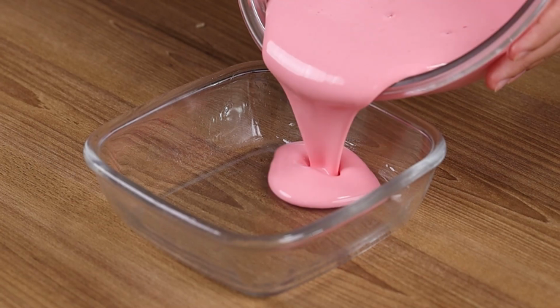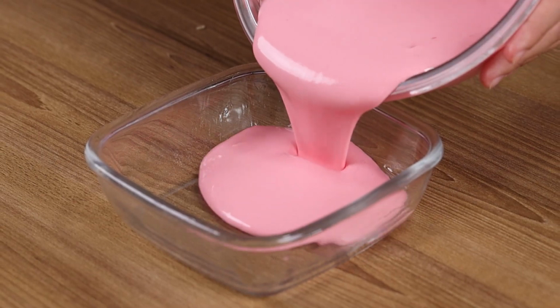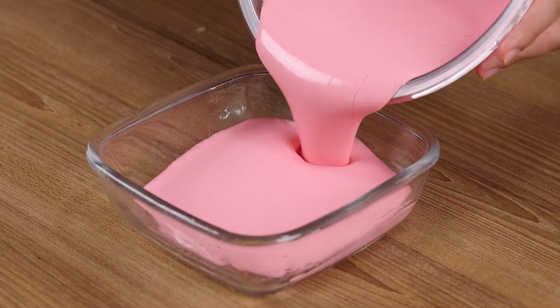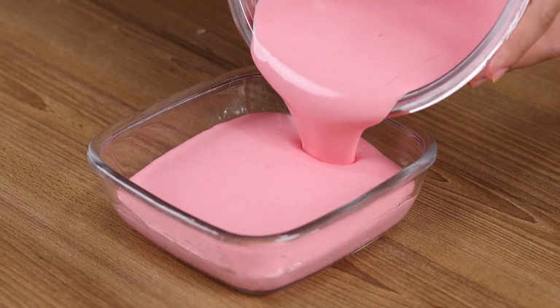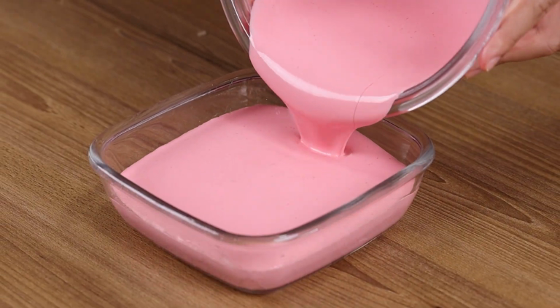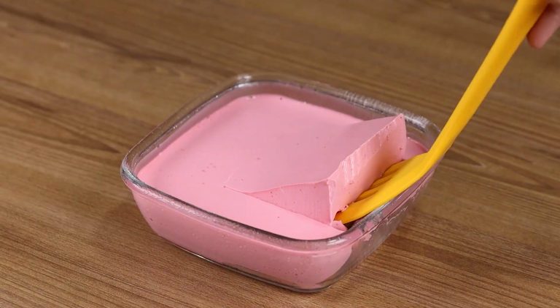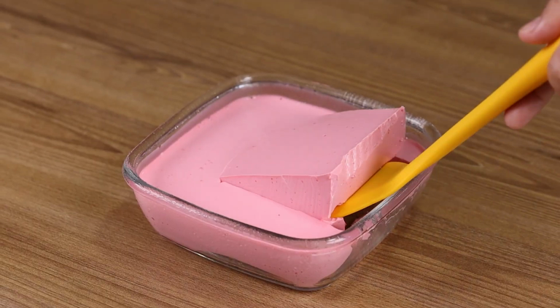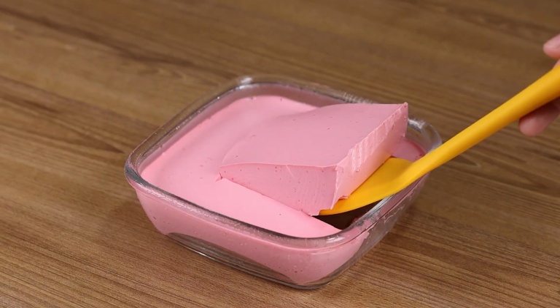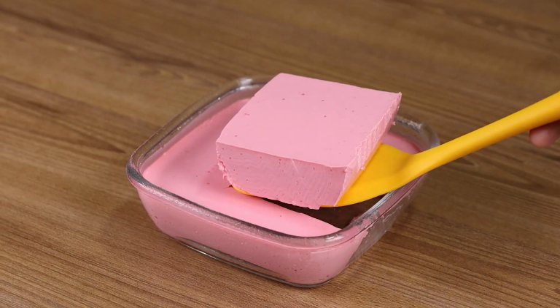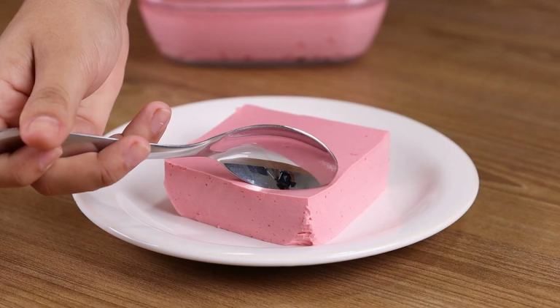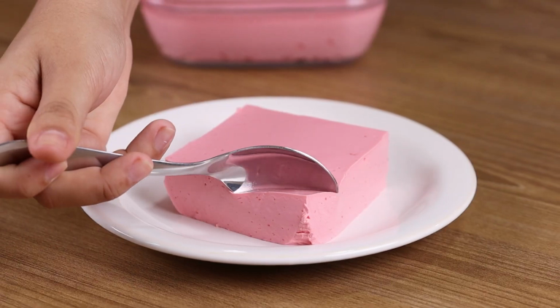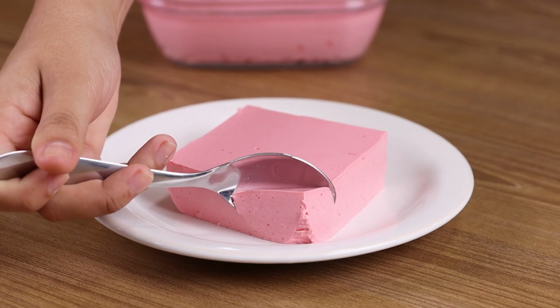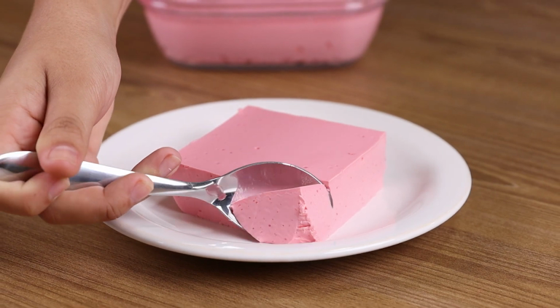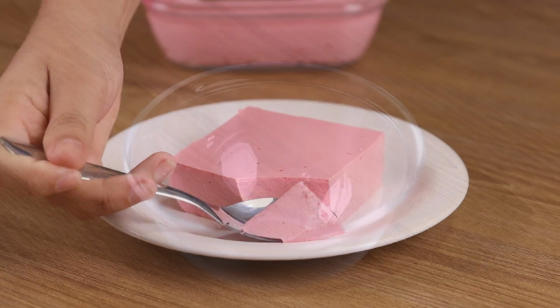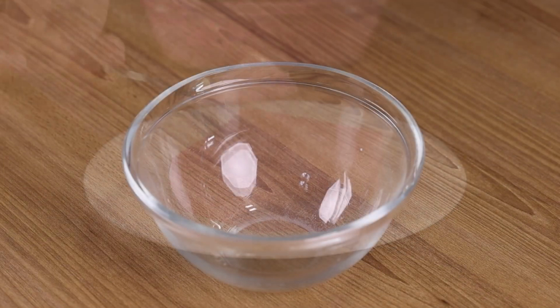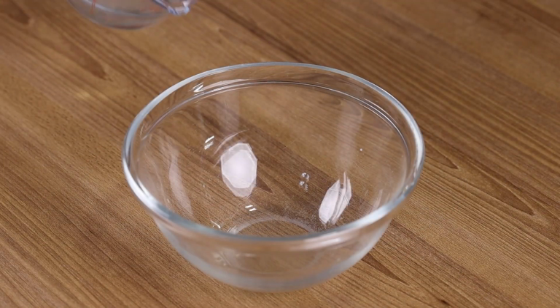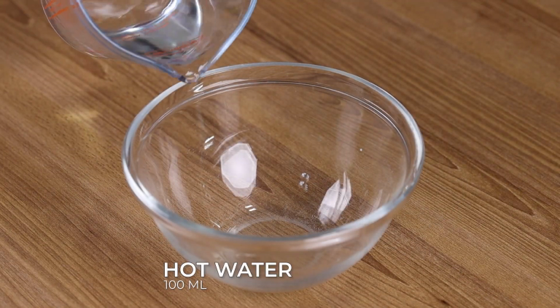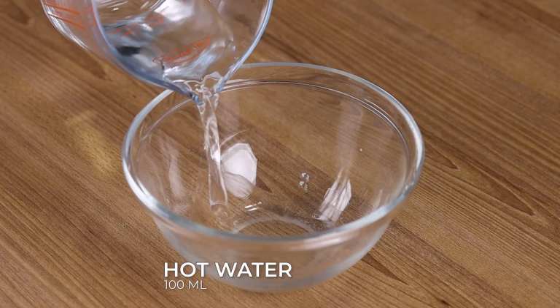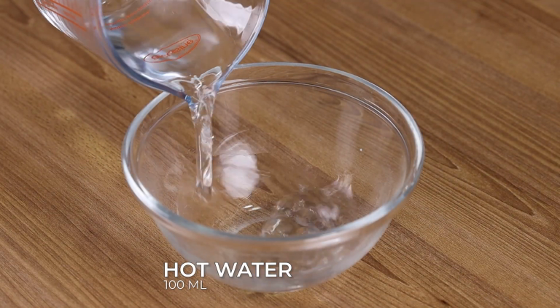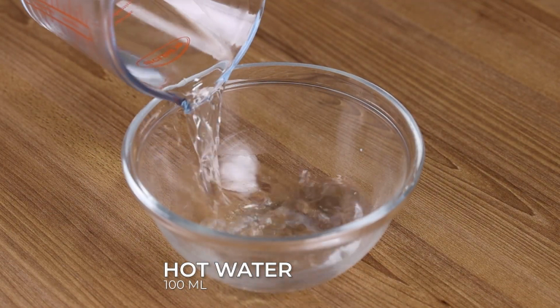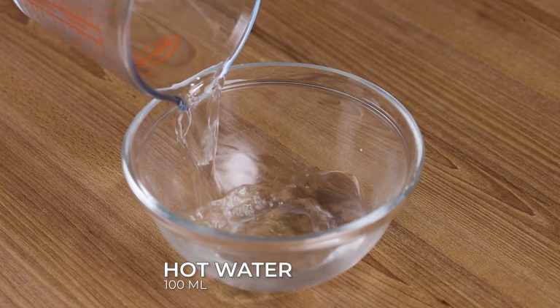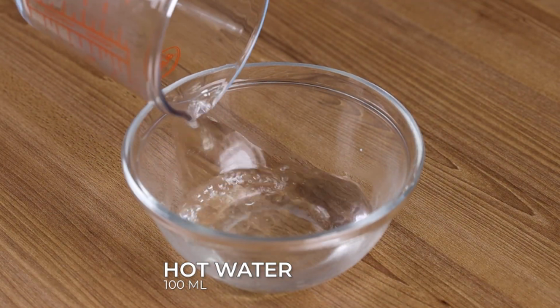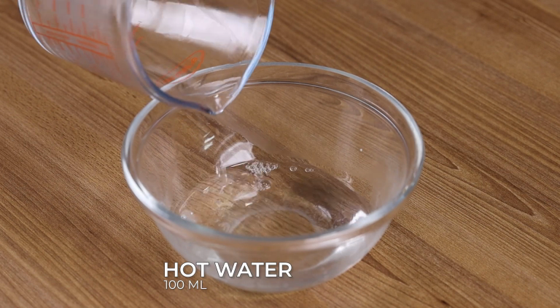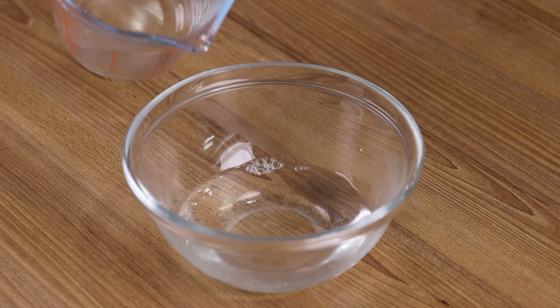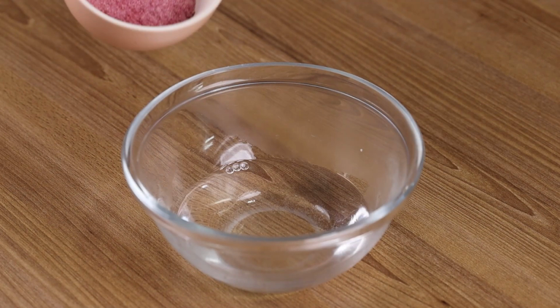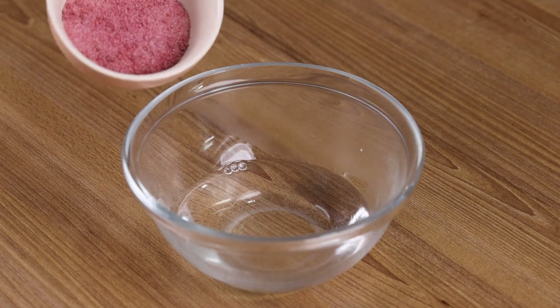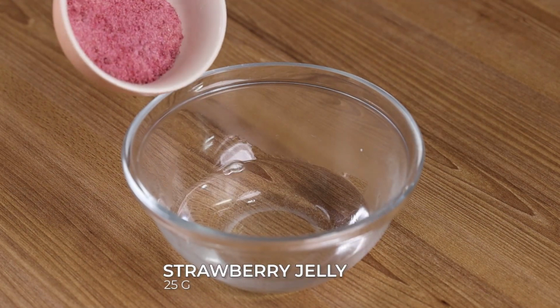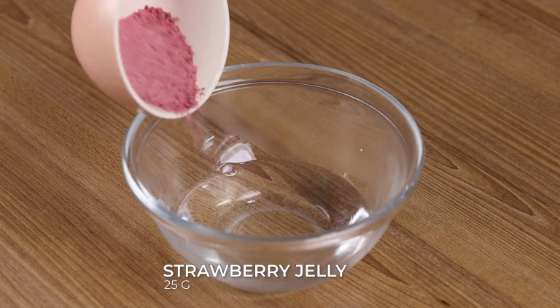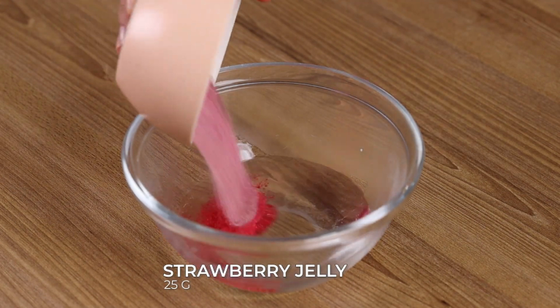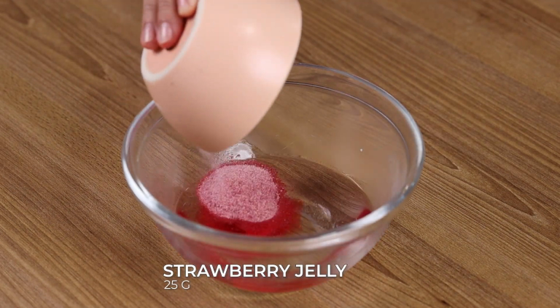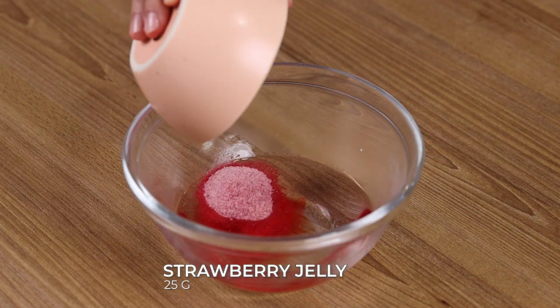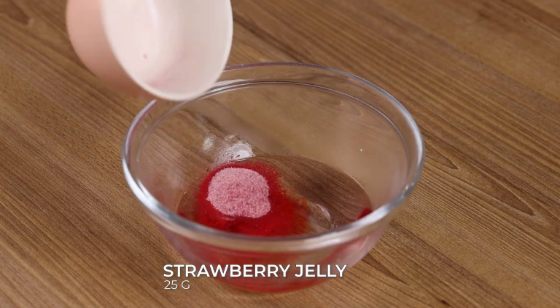I couldn't believe it until I made it! A recipe without a stove and without condensed milk. In a bowl, add 100ml of hot water and 25g of strawberry jelly and stir.